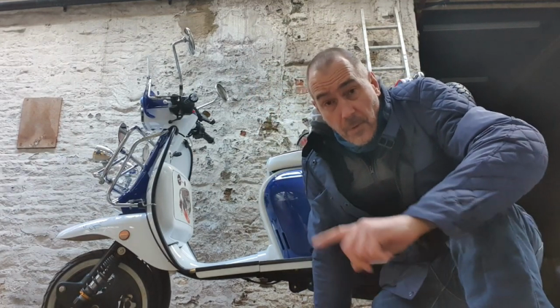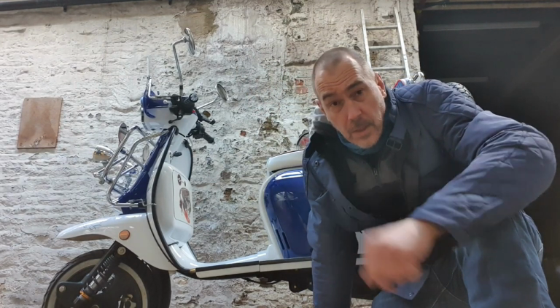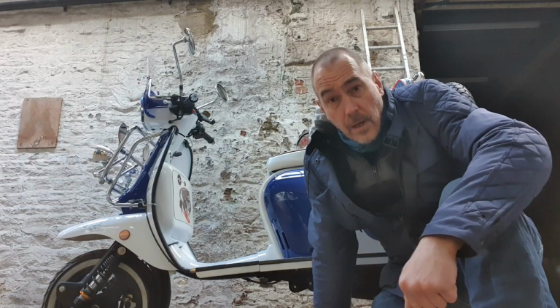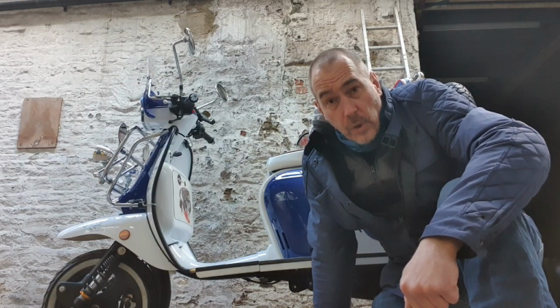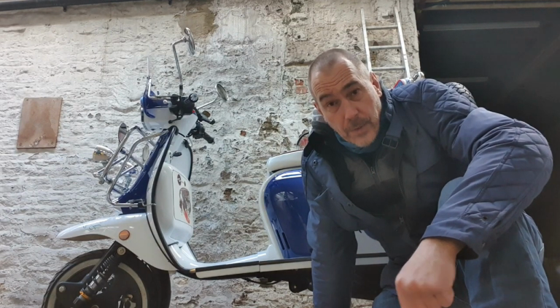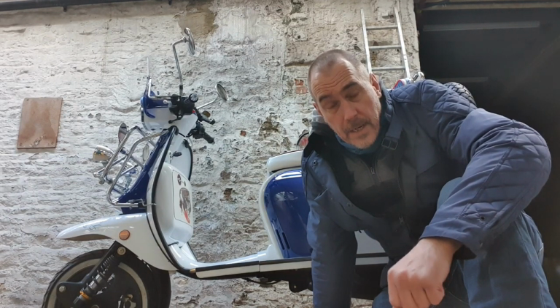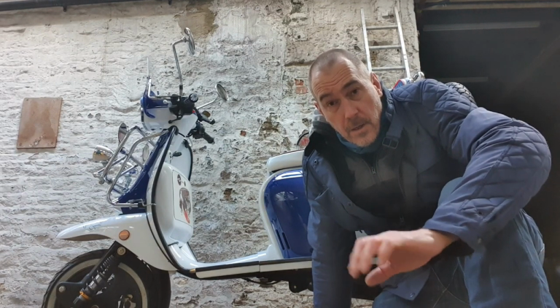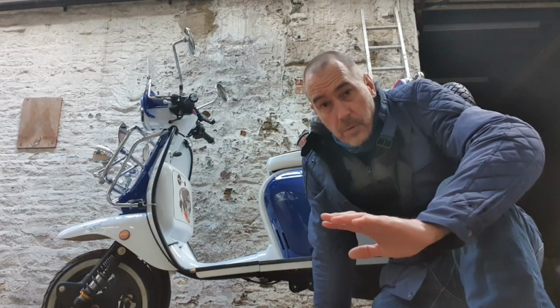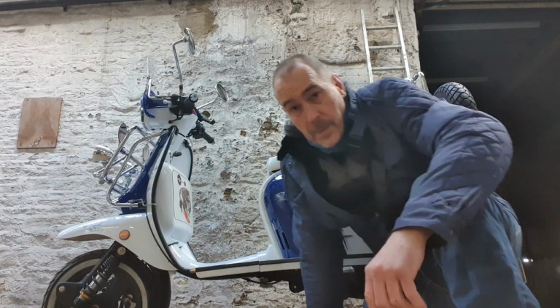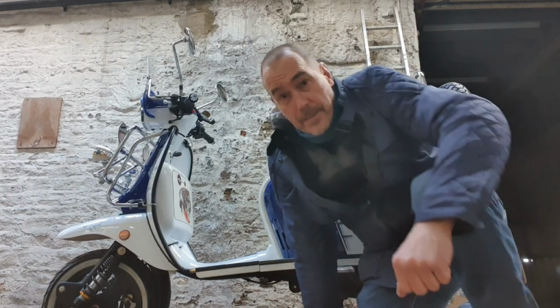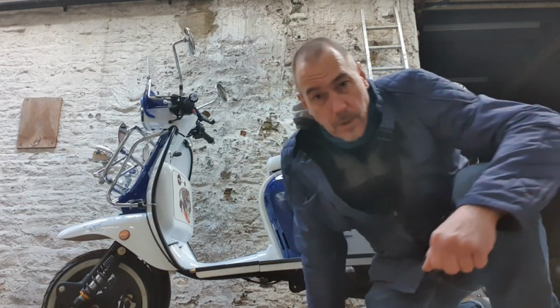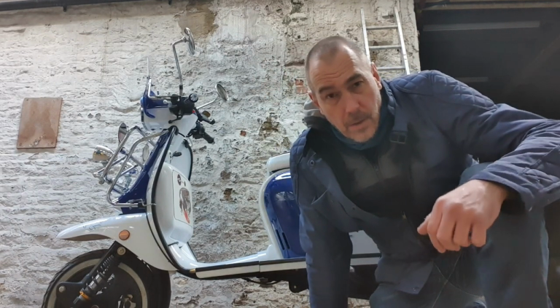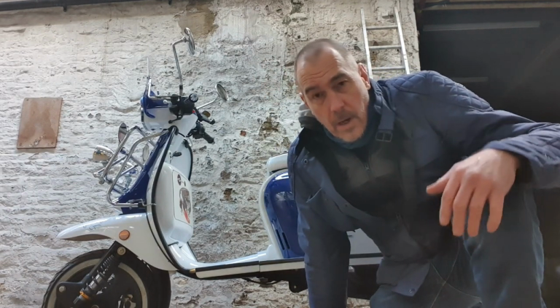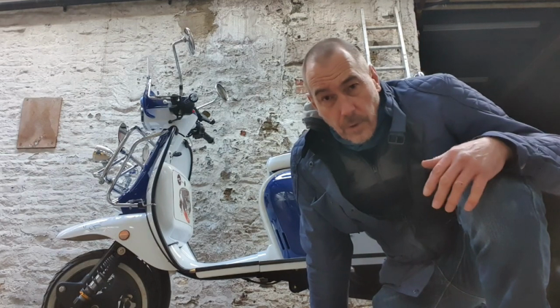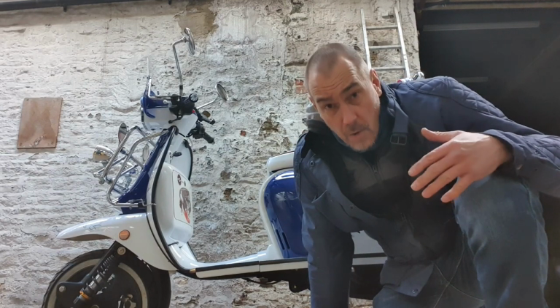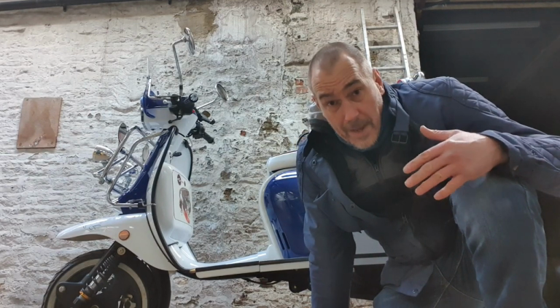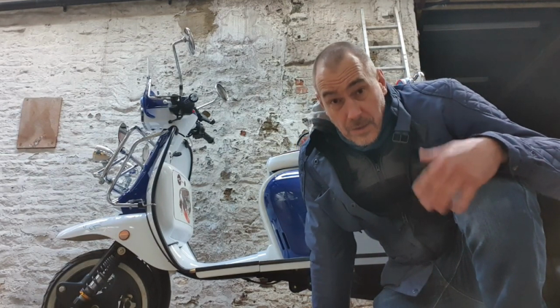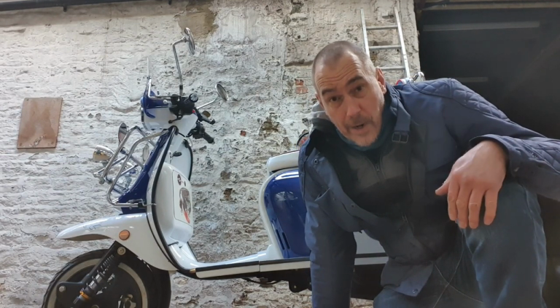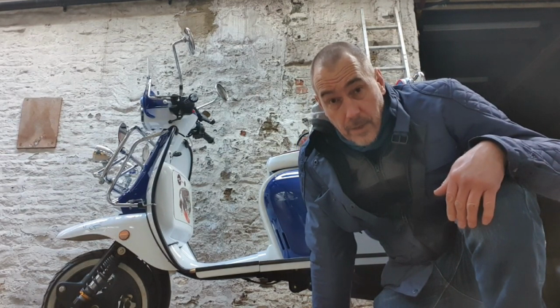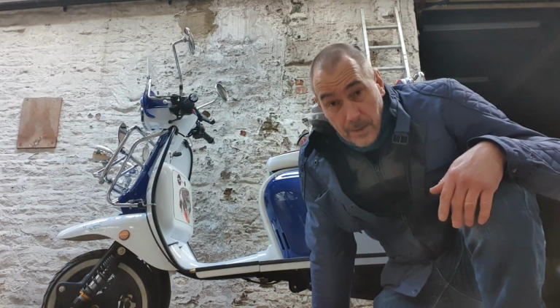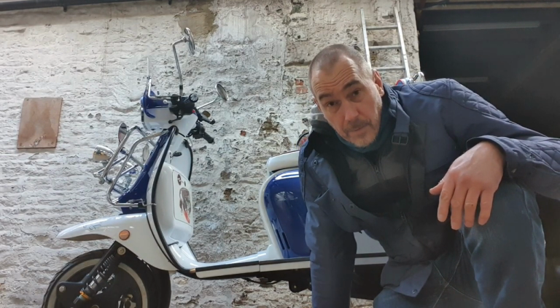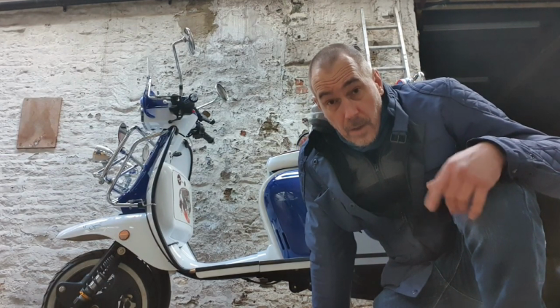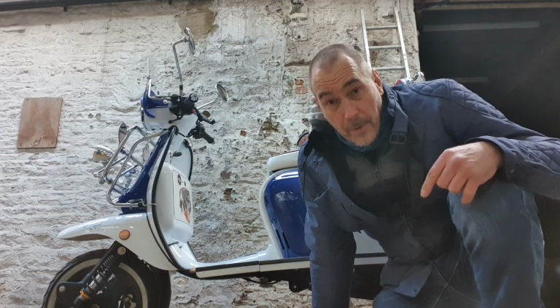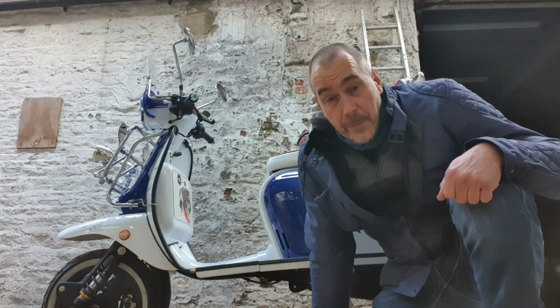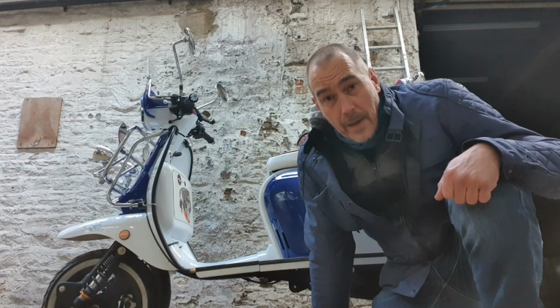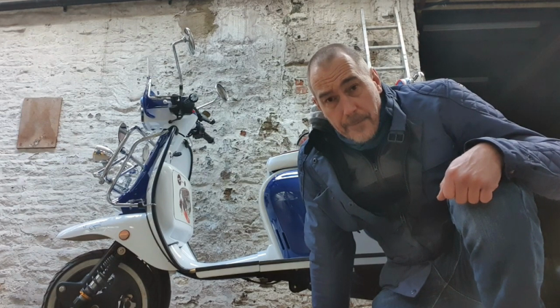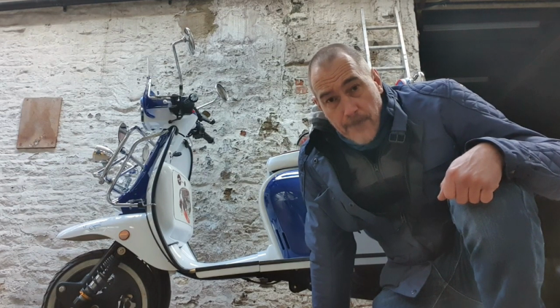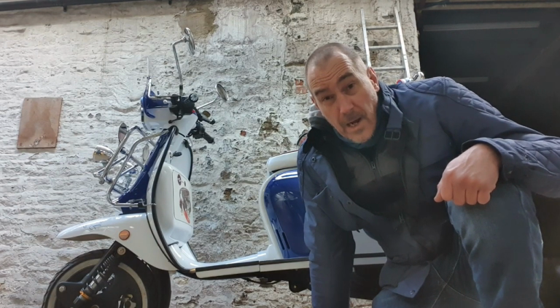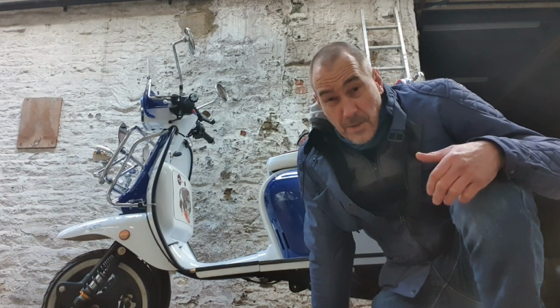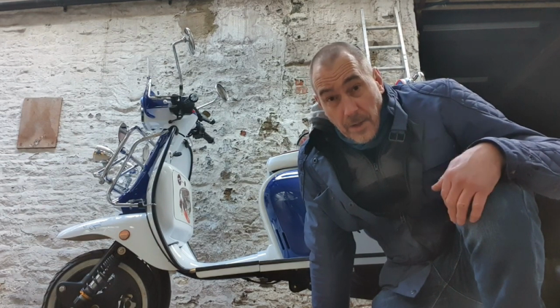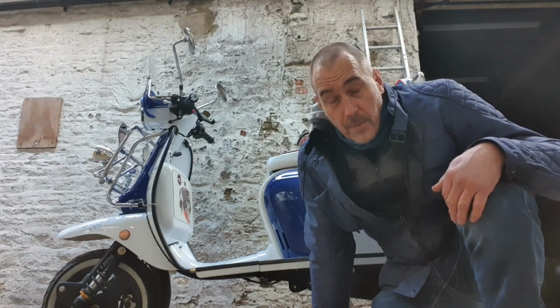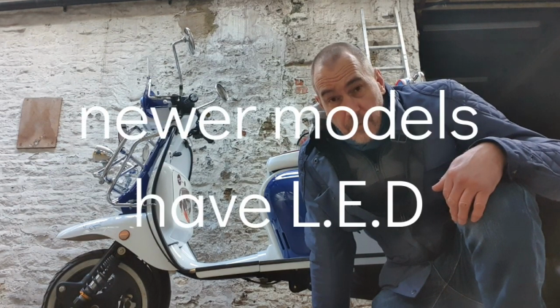If you've got one of these early 2018 or 2019 models, you'll know that the headlight isn't too bright. It's a halogen bulb top and bottom, and I certainly think they're not that bright — that could be improved upon.